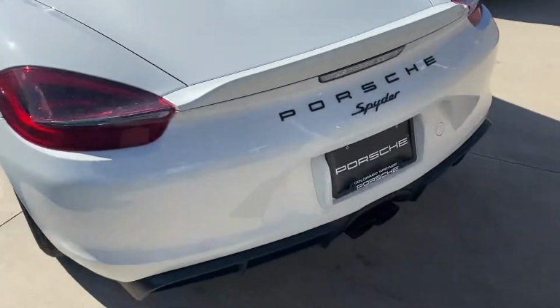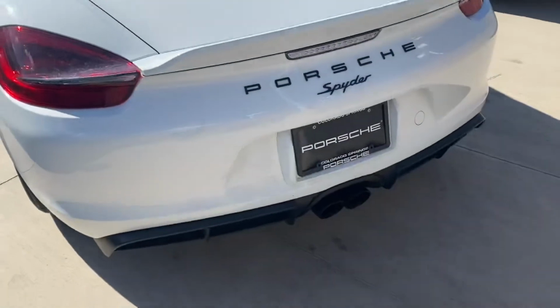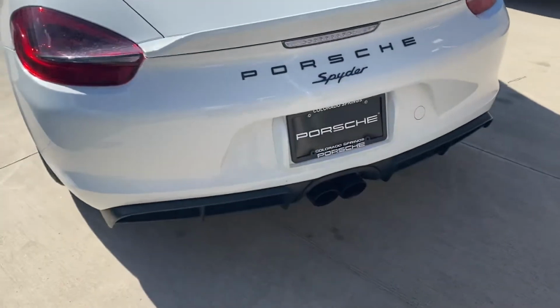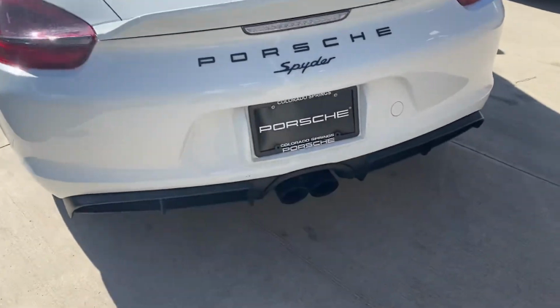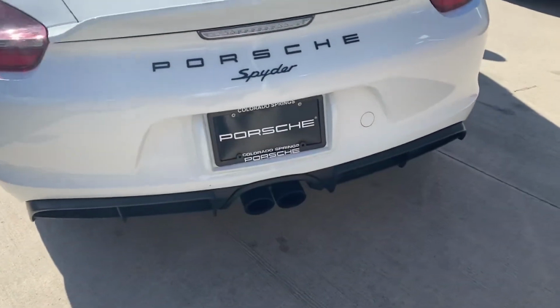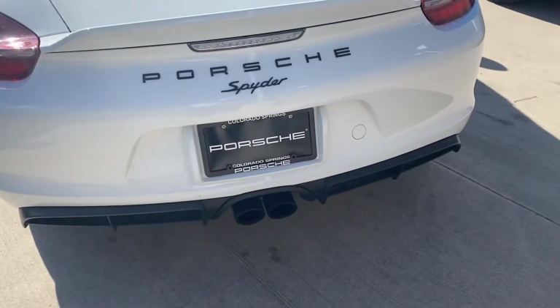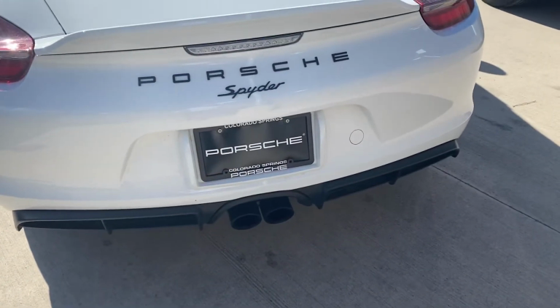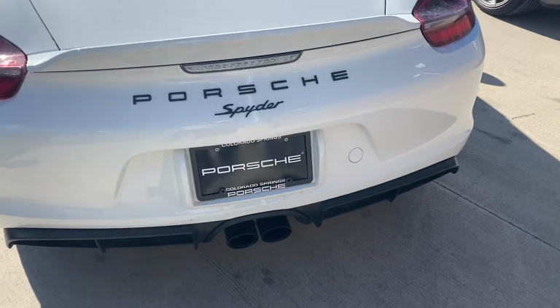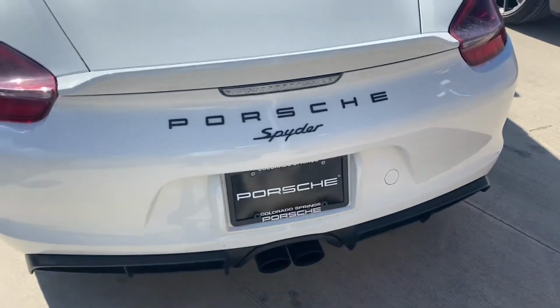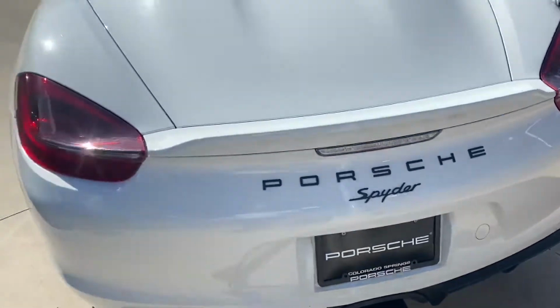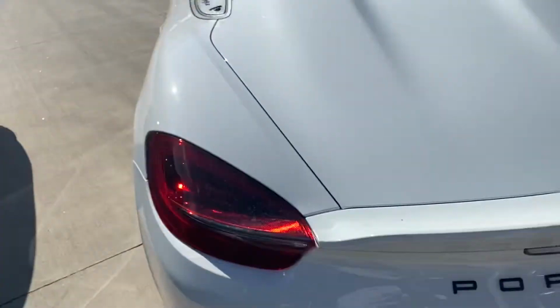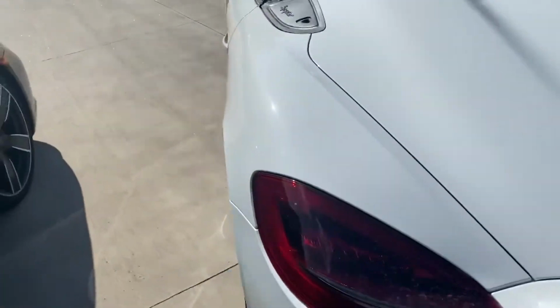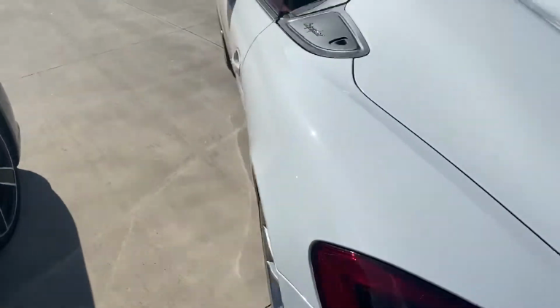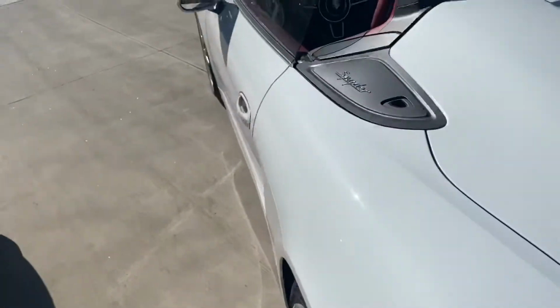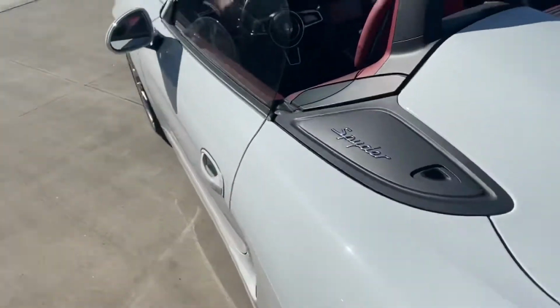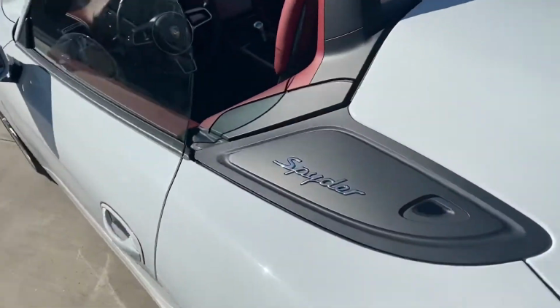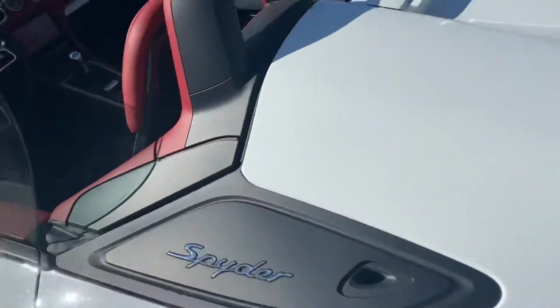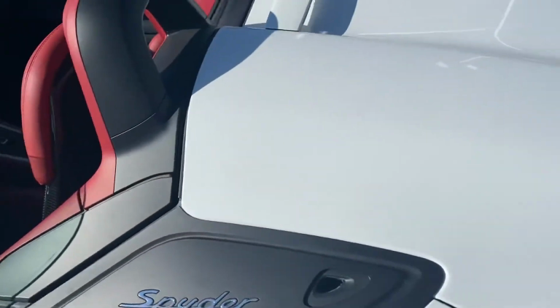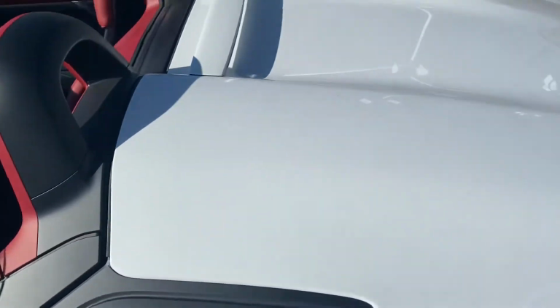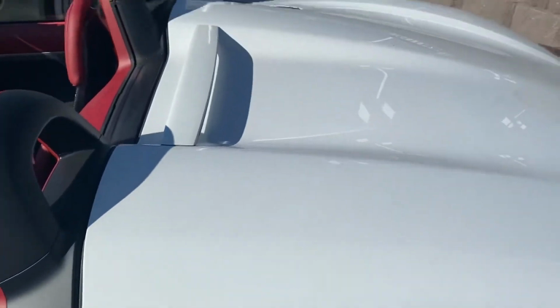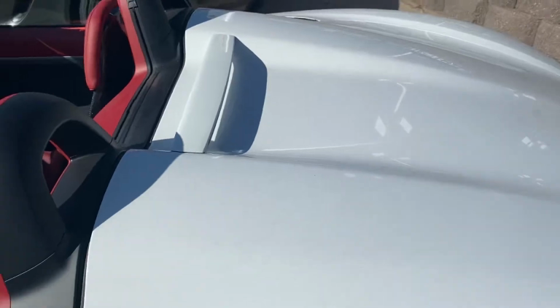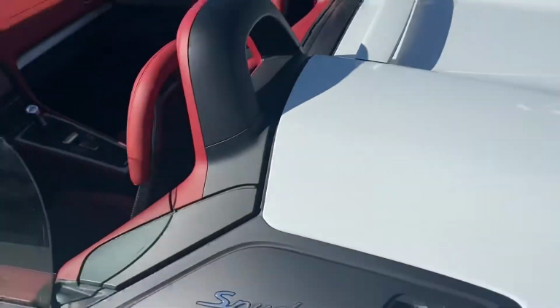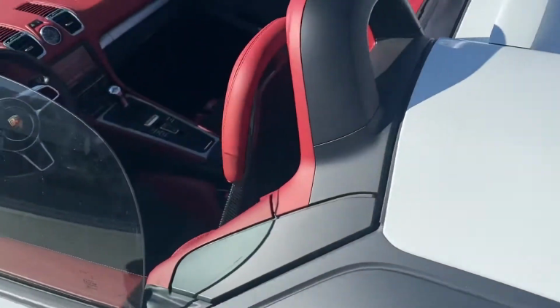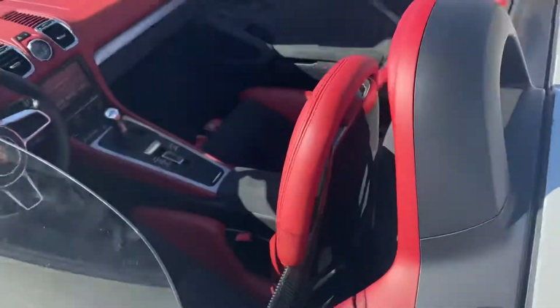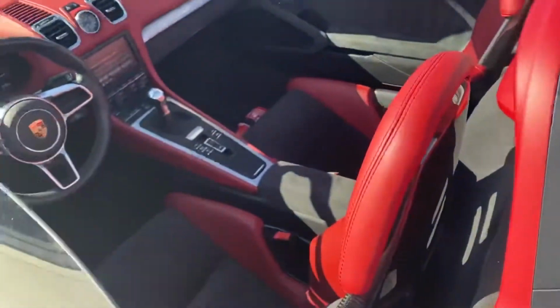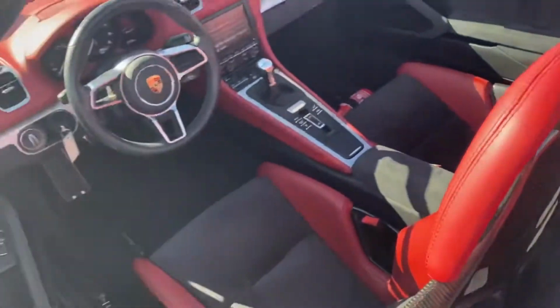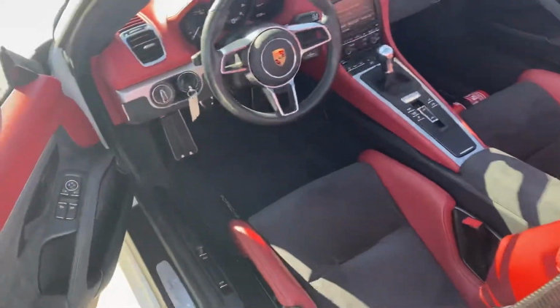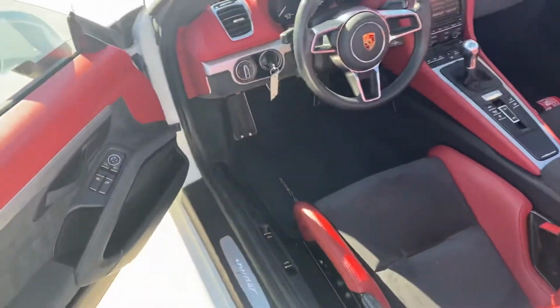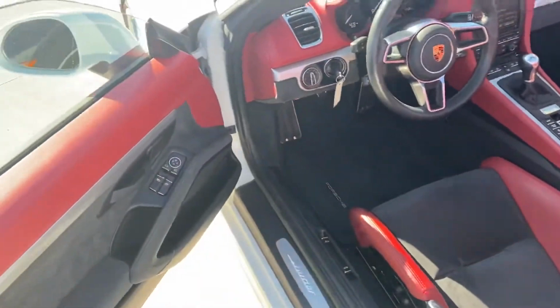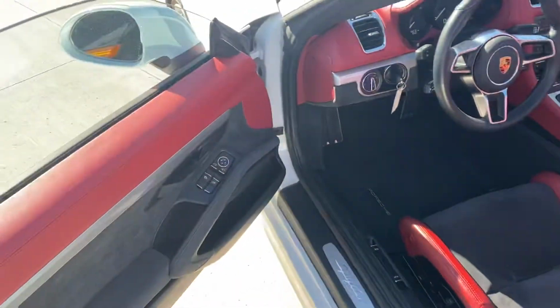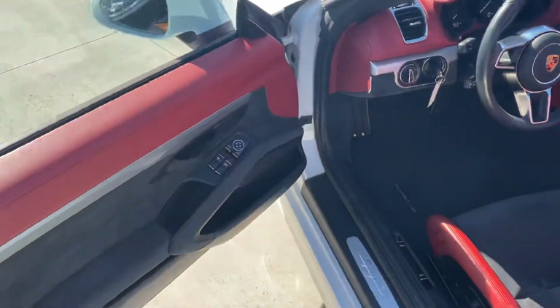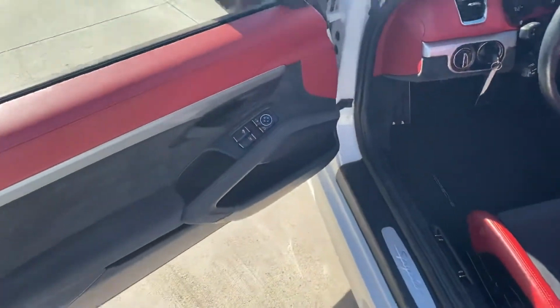On the Spiders you do have the Sport Exhaust. You've probably done quite a bit of research on them — I love that twin hump on the back, kind of reminiscent of the 911 Speedster there.